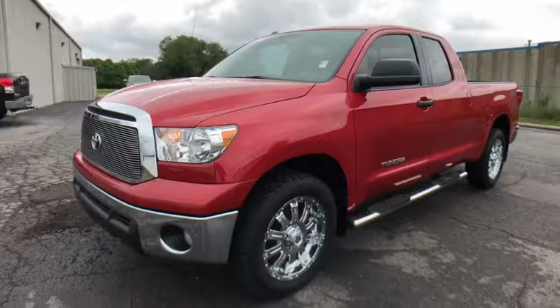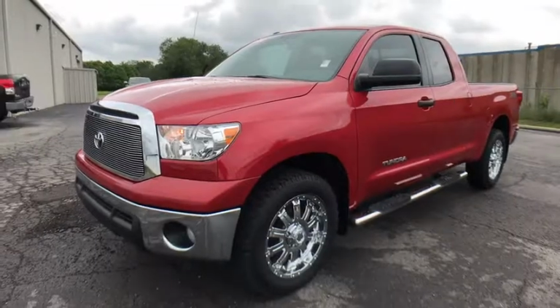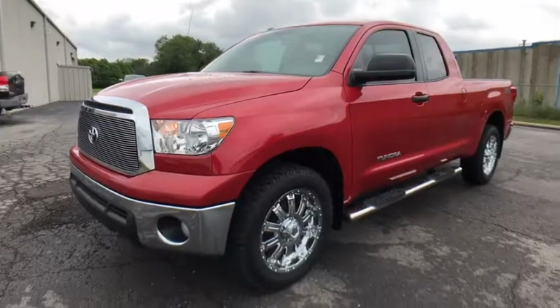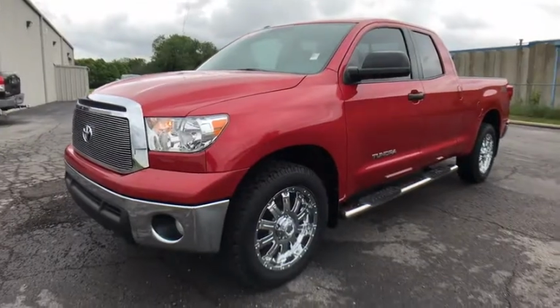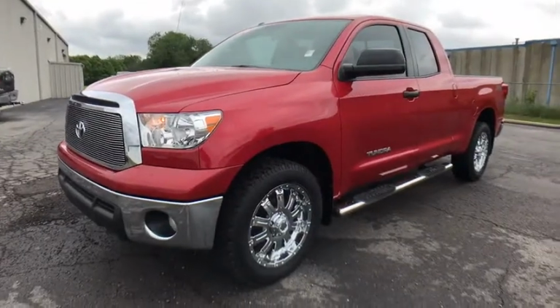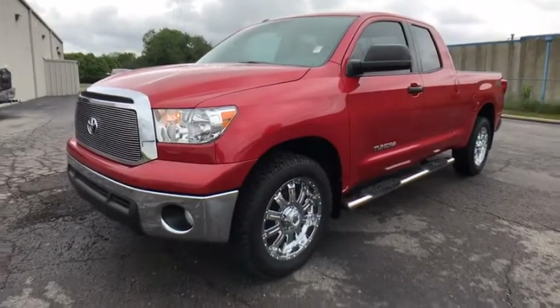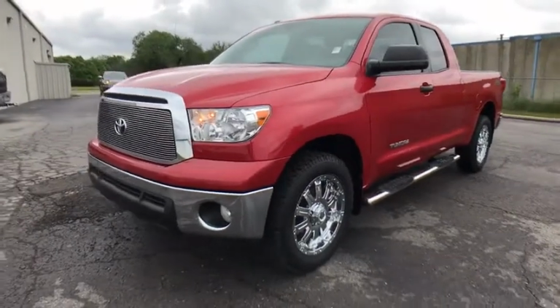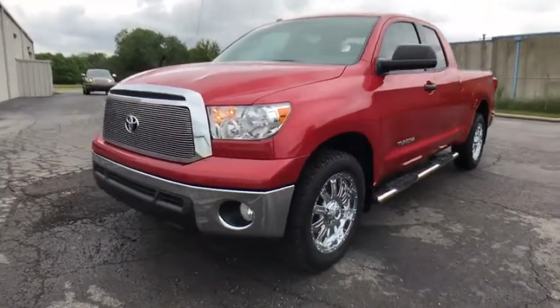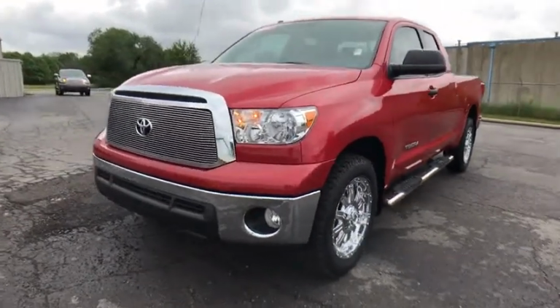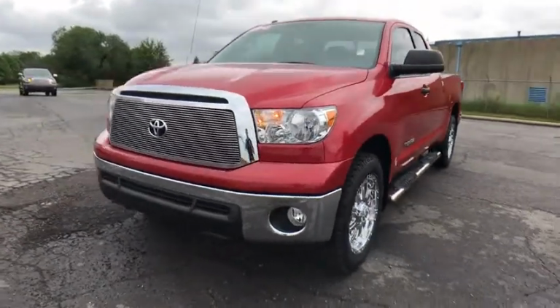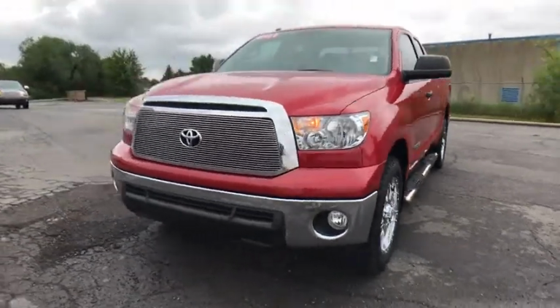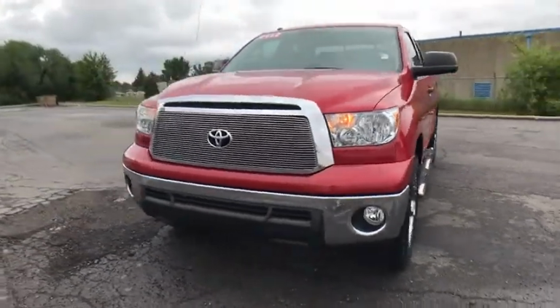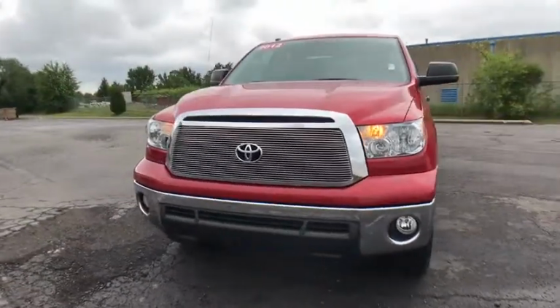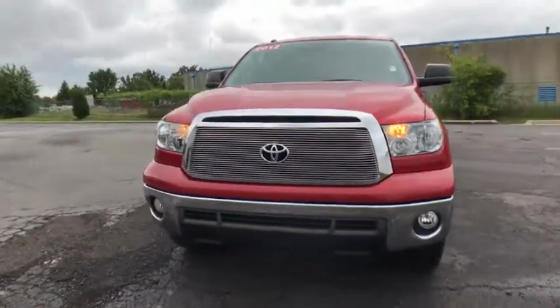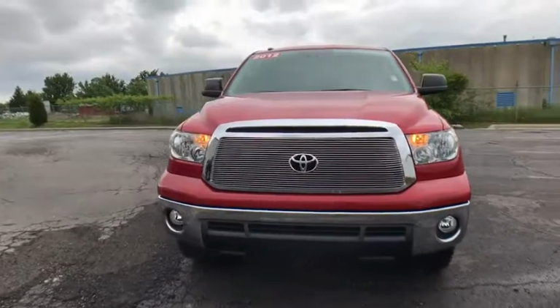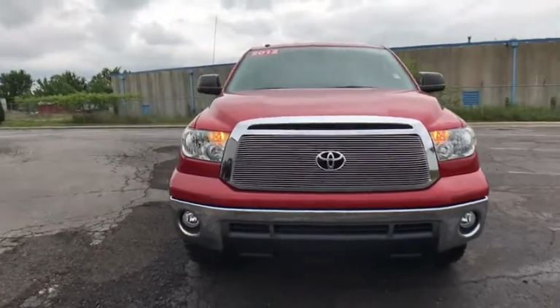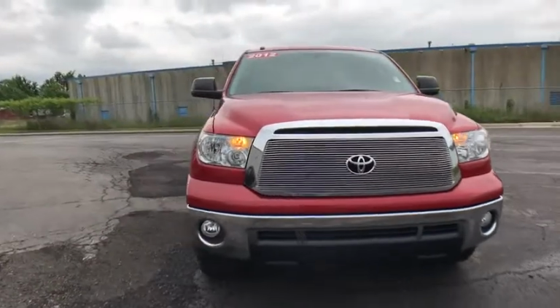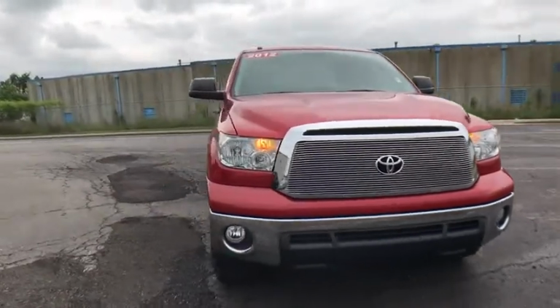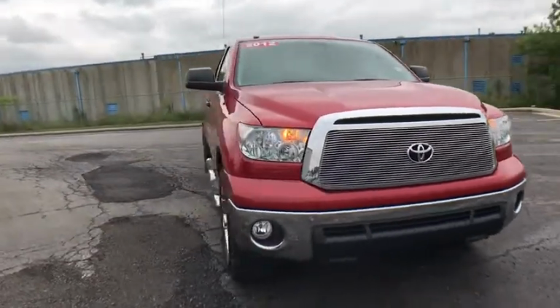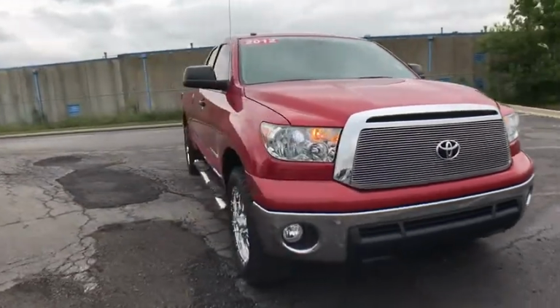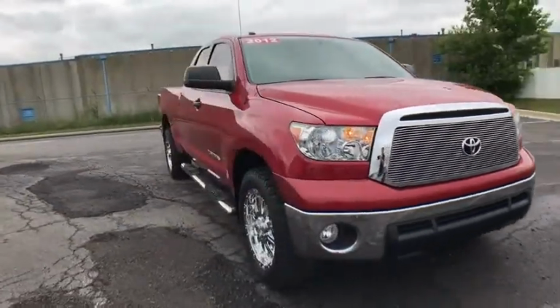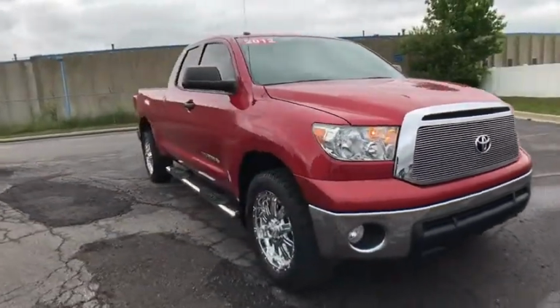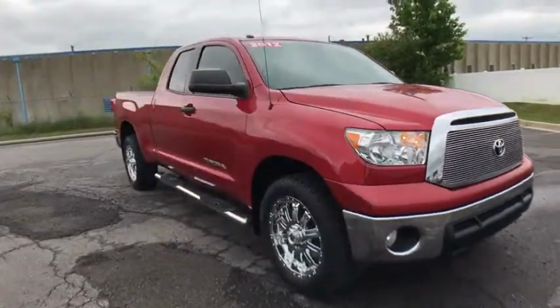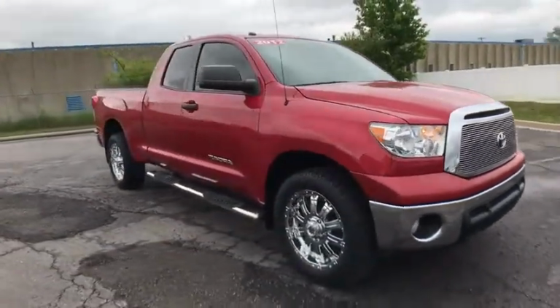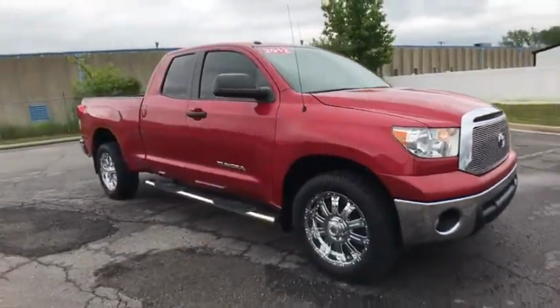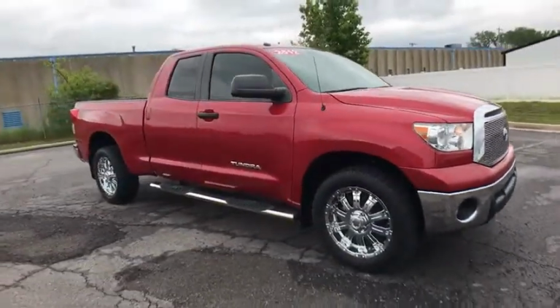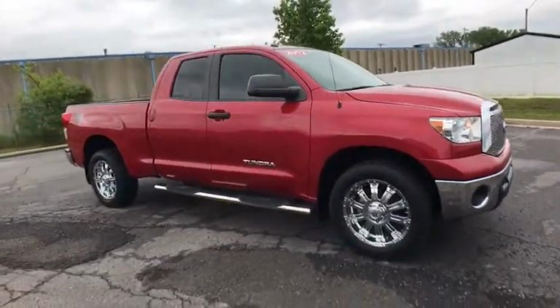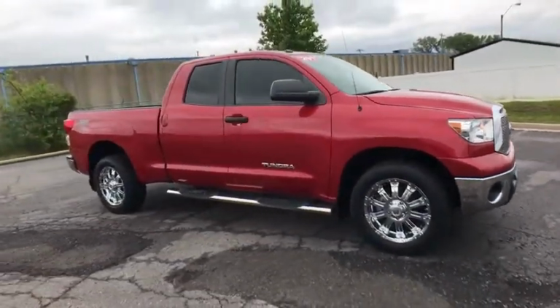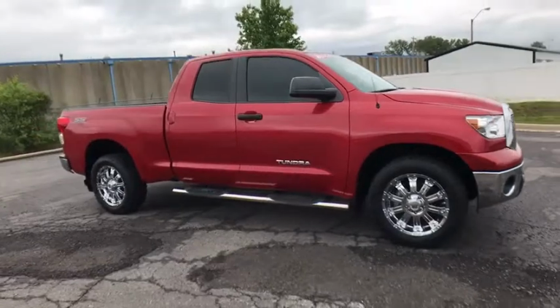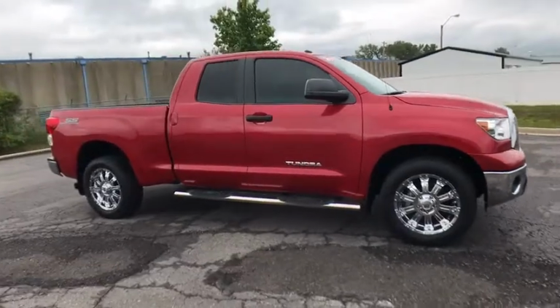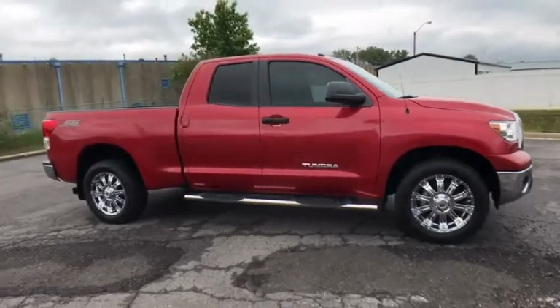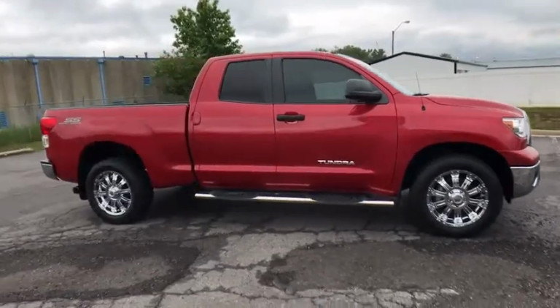The 2012 Toyota Tundra. The Tundra has a number of unique features useful for those using it as a work truck, including extra-large door handles, a deck rail system, and an integrated tow hitch.